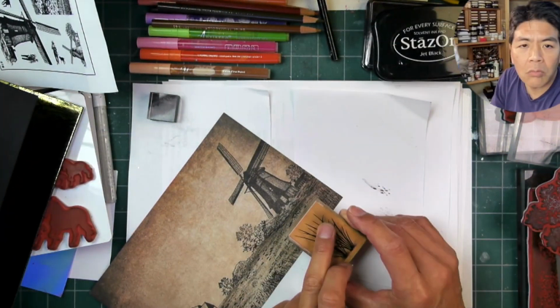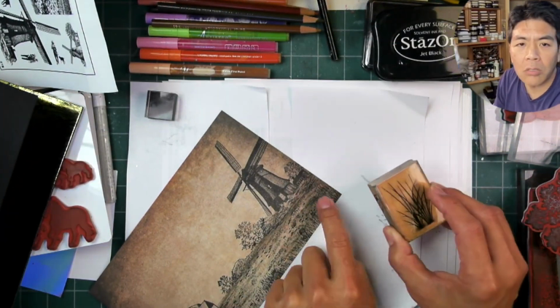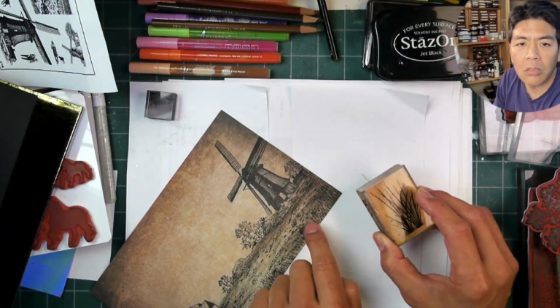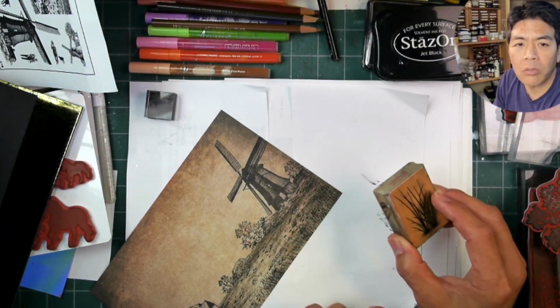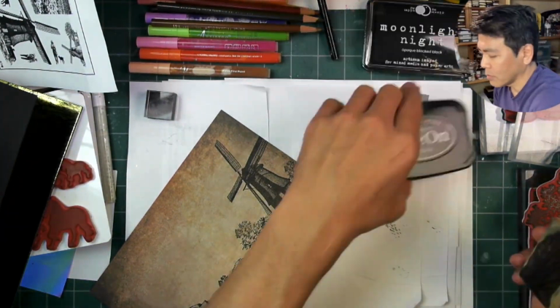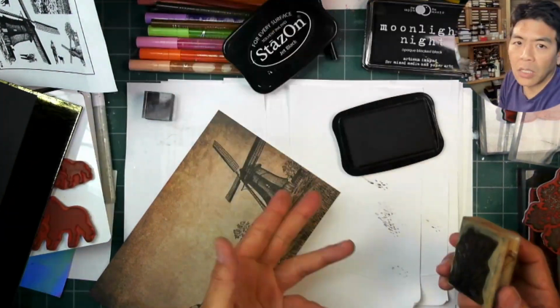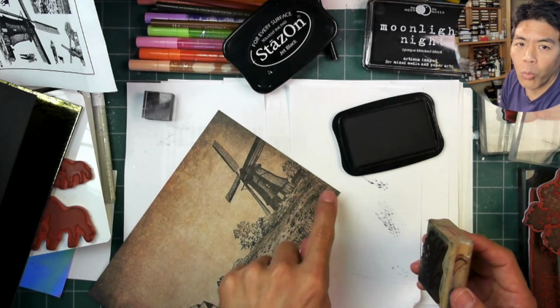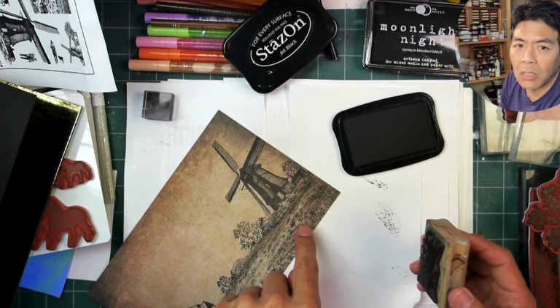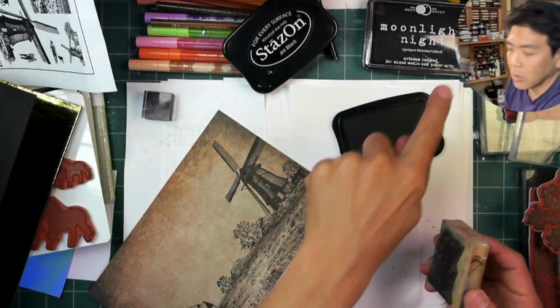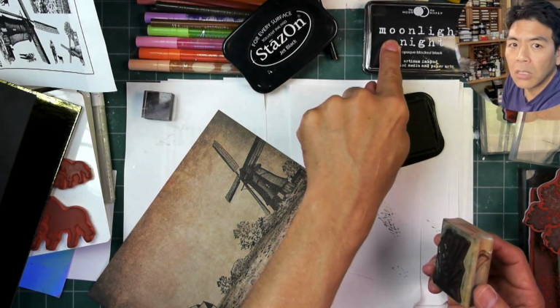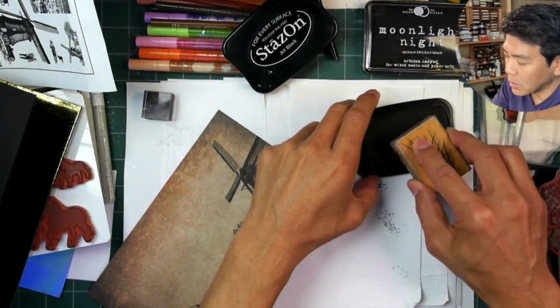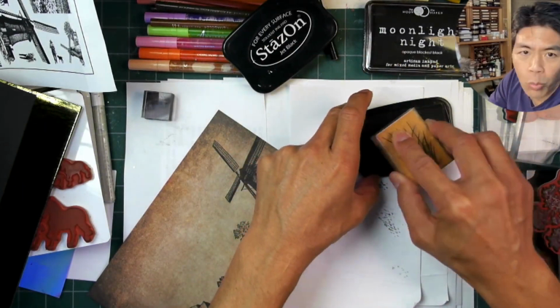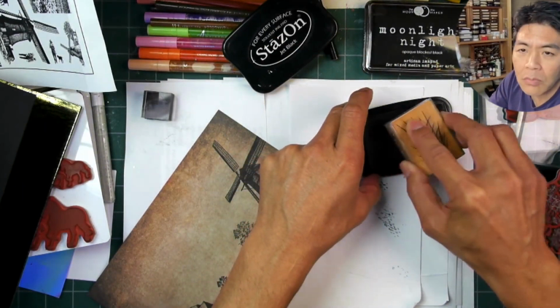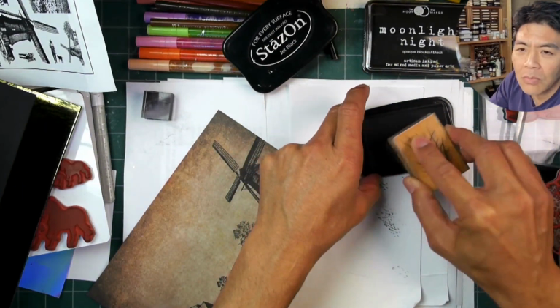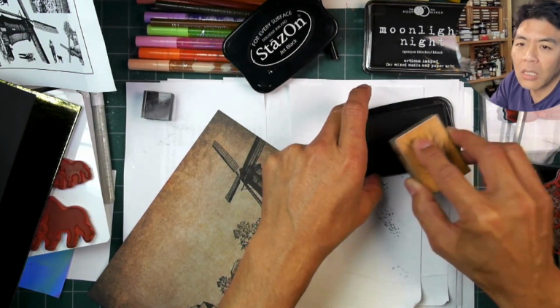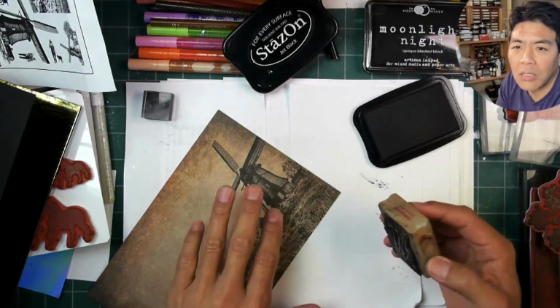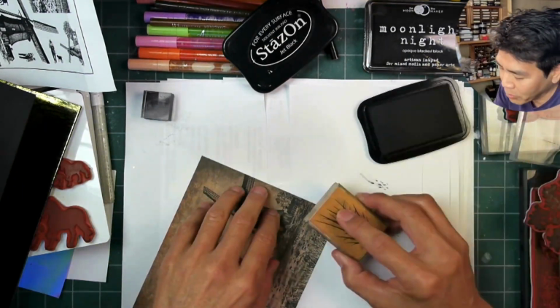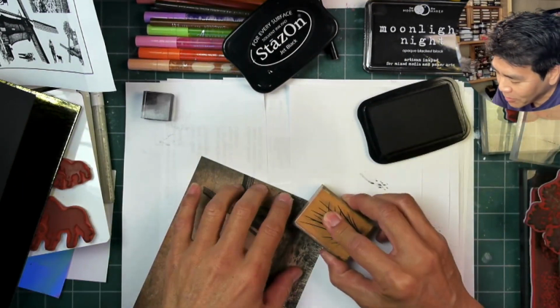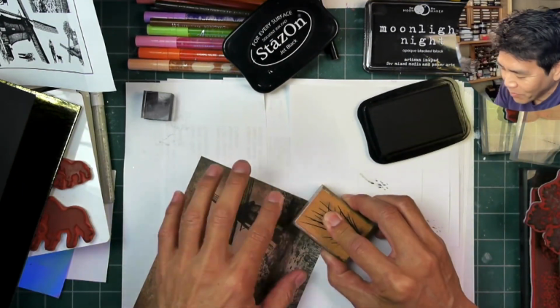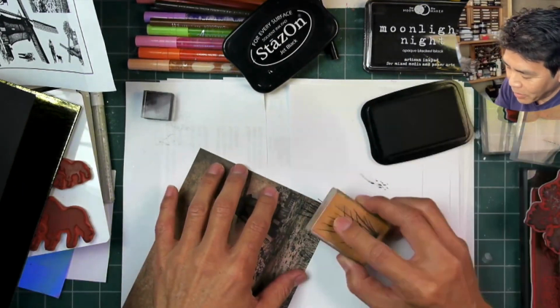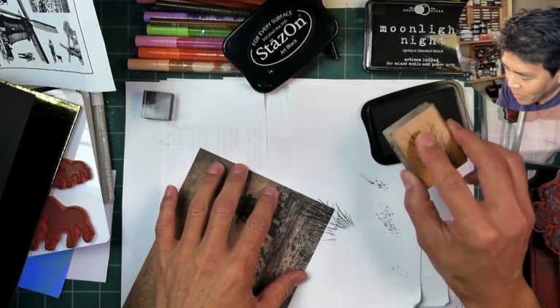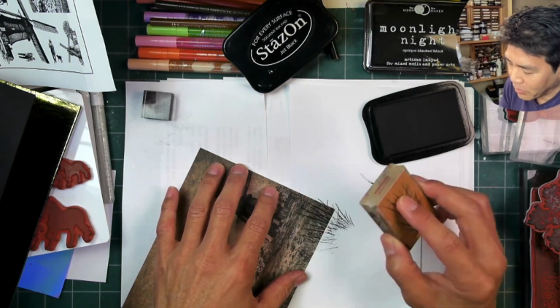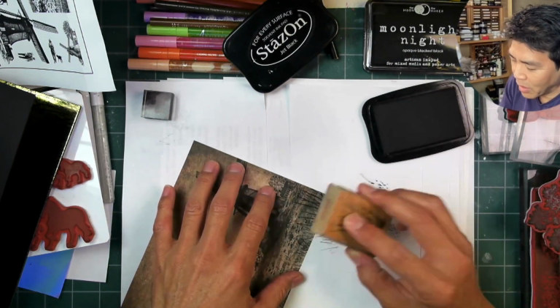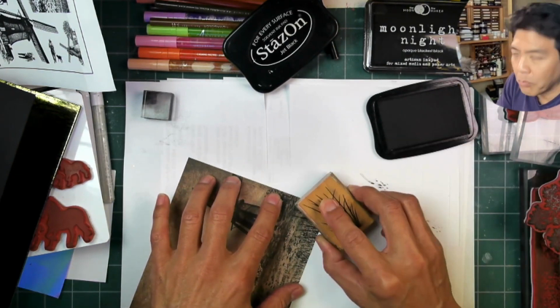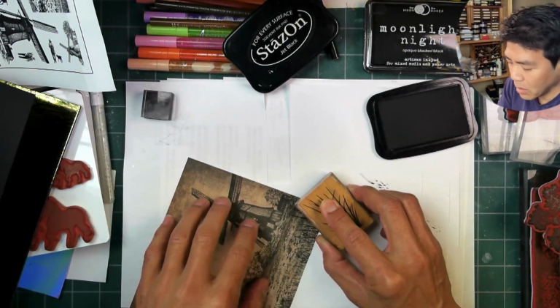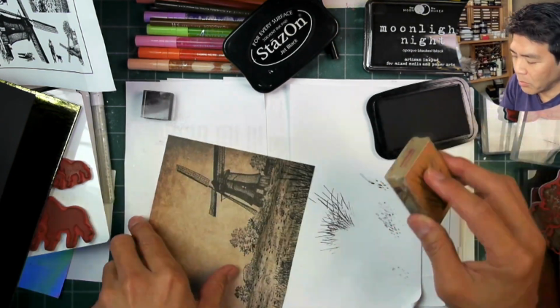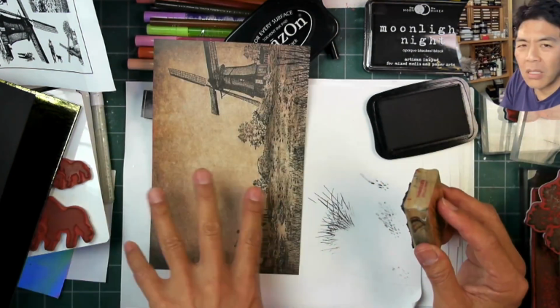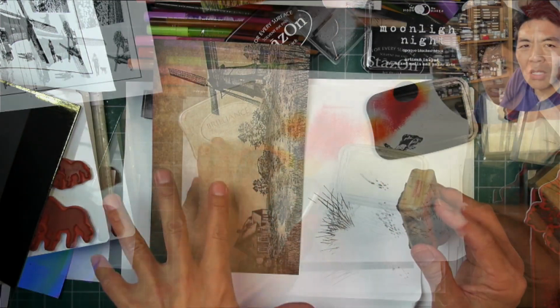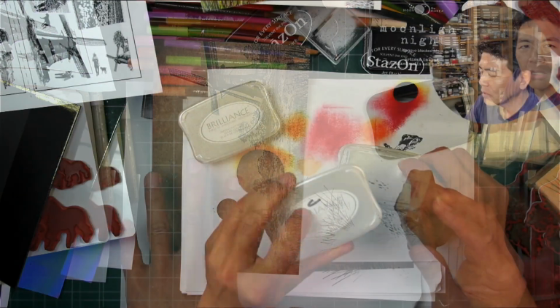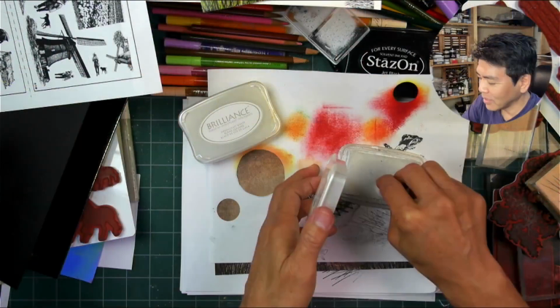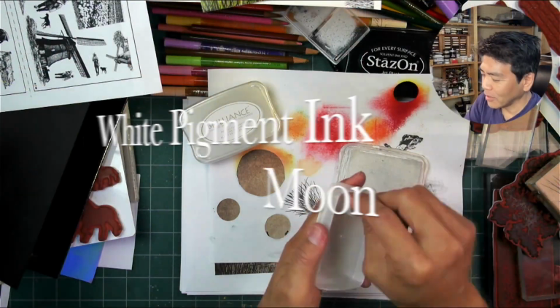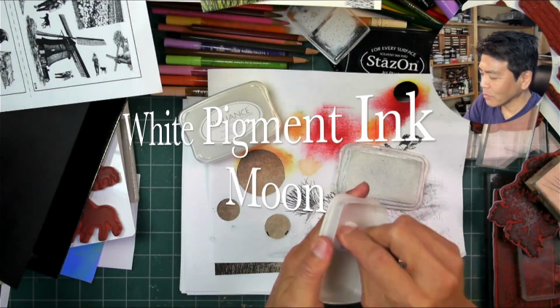I decide I like those reeds in the foreground area on the foil, so let's go with a smaller application of them along that shoreline to frame off that area.